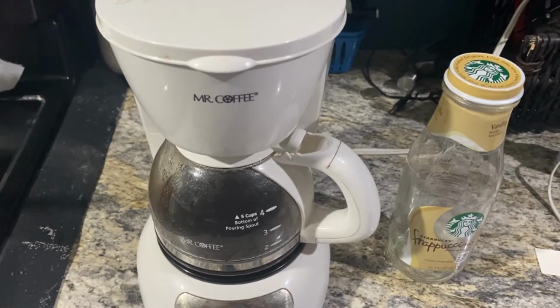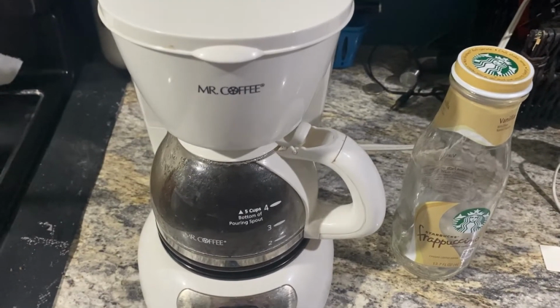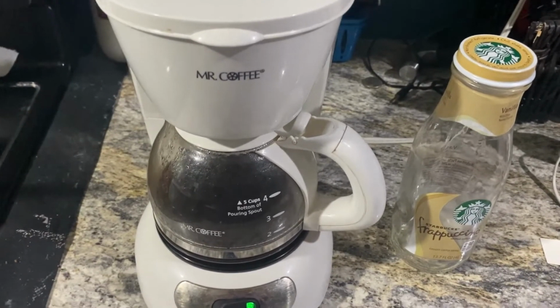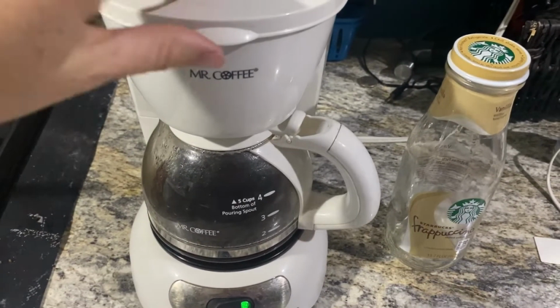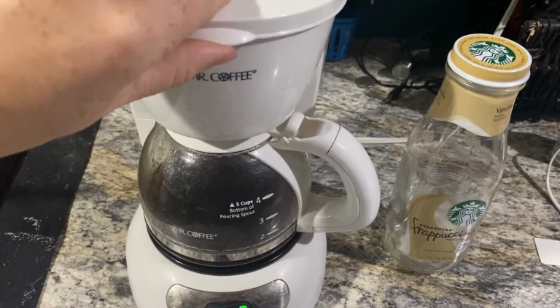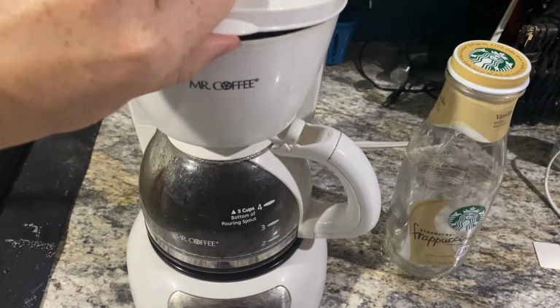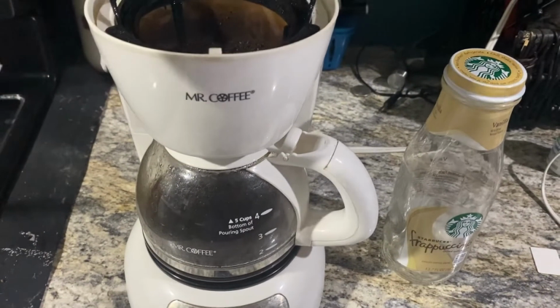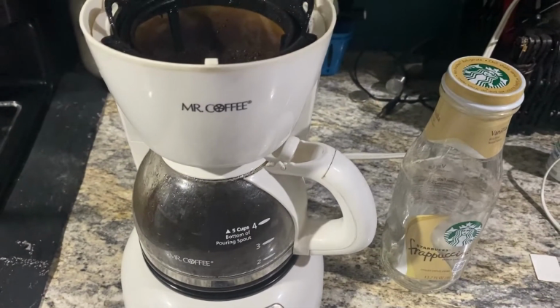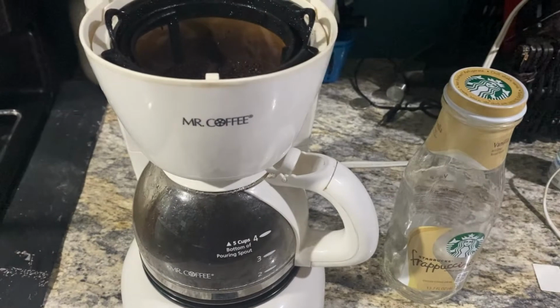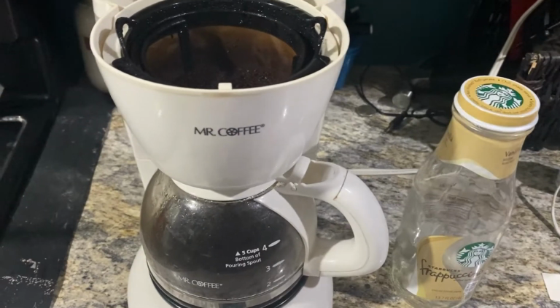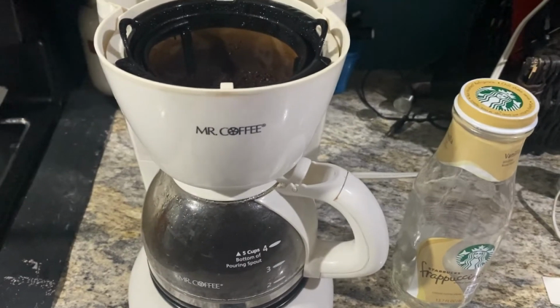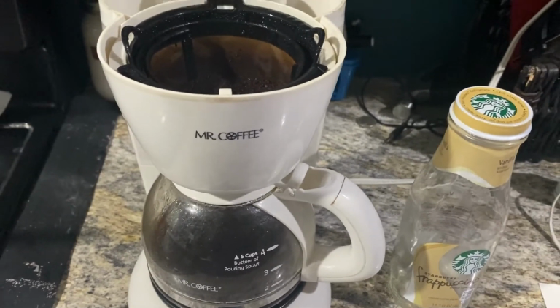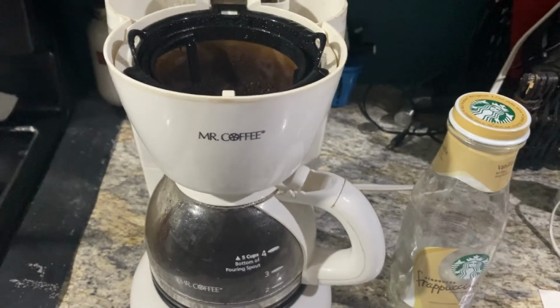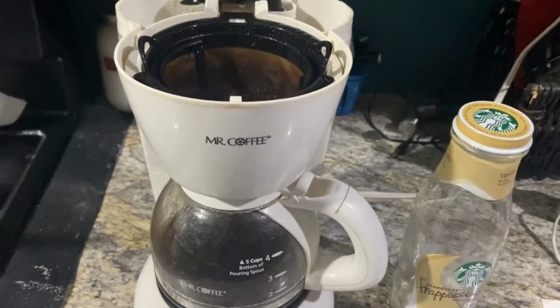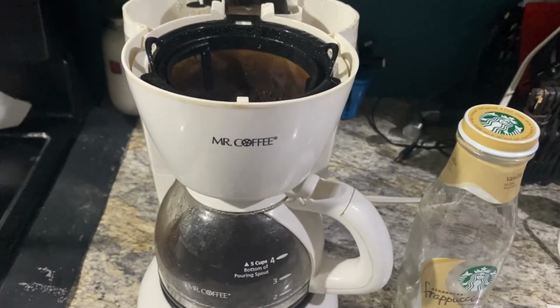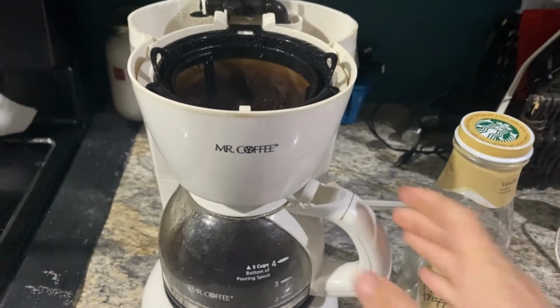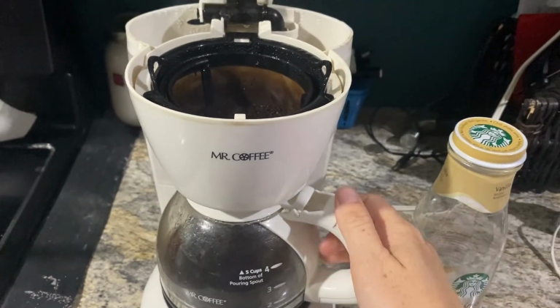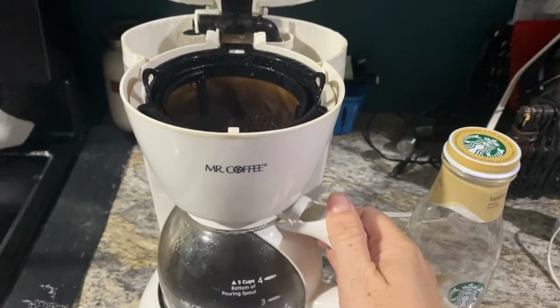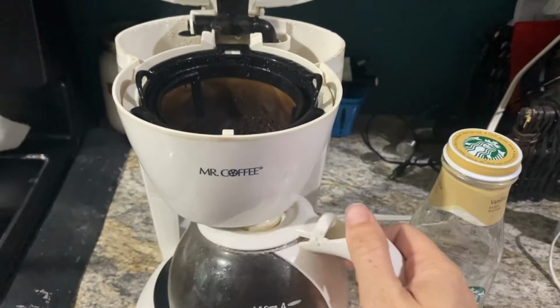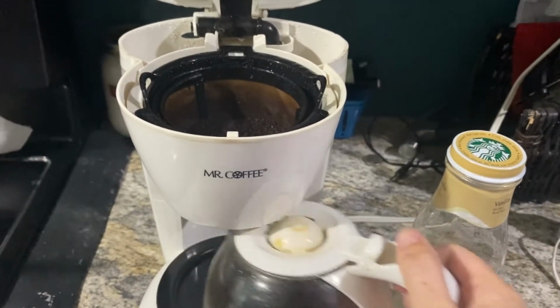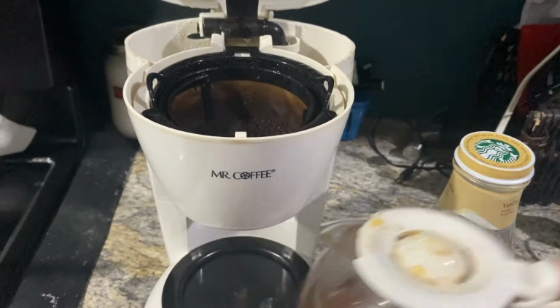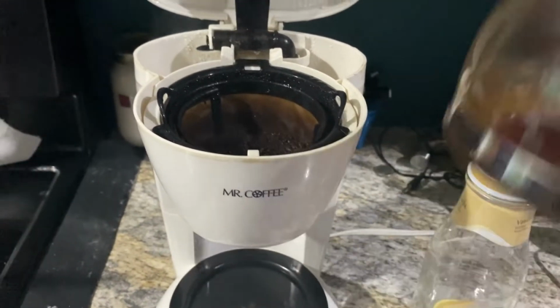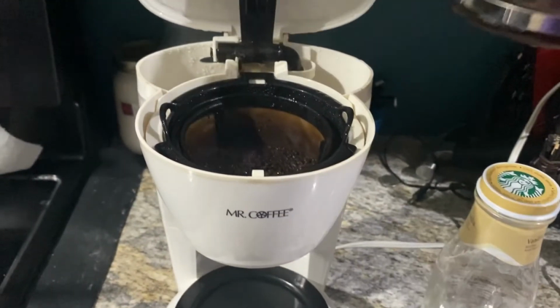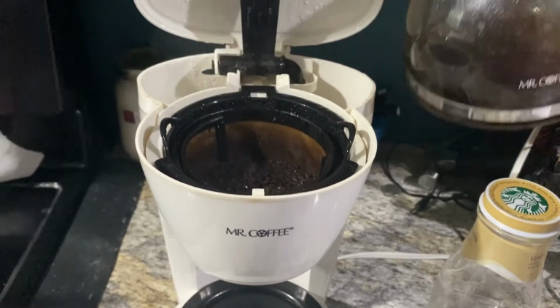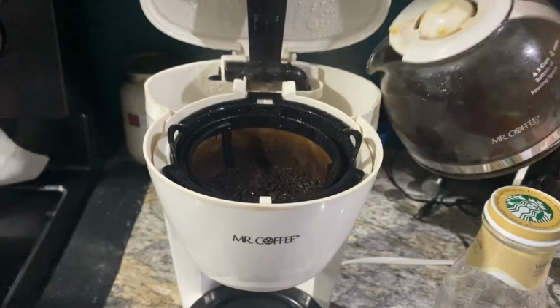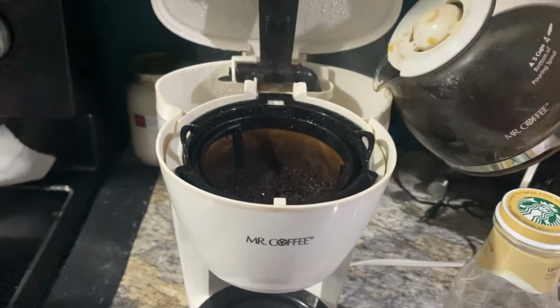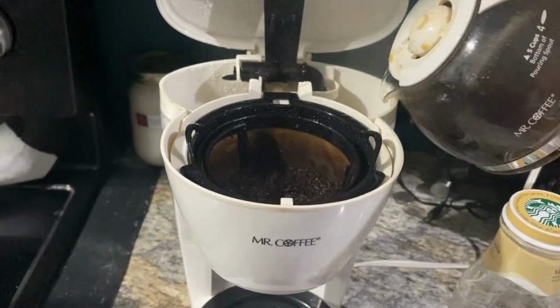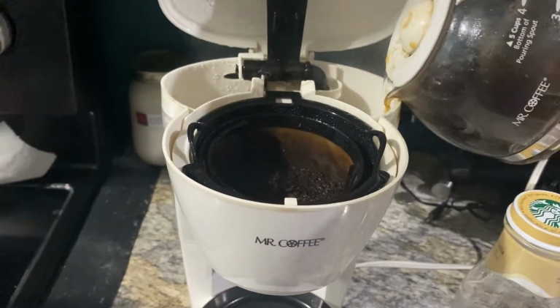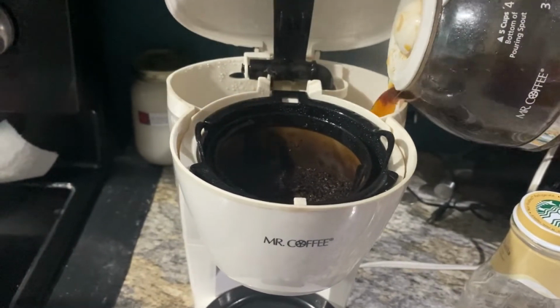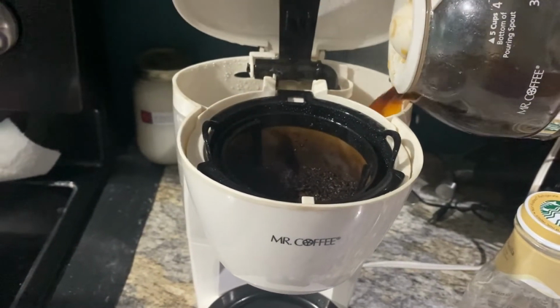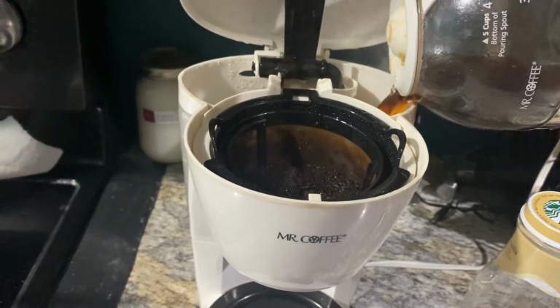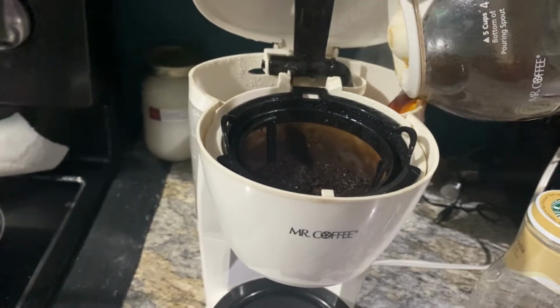All right guys, so we have our first brew done. What we're going to do — that's hot, so be careful — we're going to take what we just brewed and pour it back here where you generally pour your water.